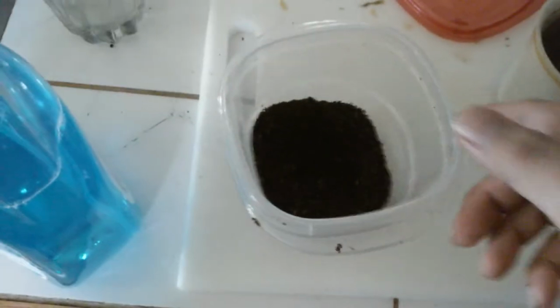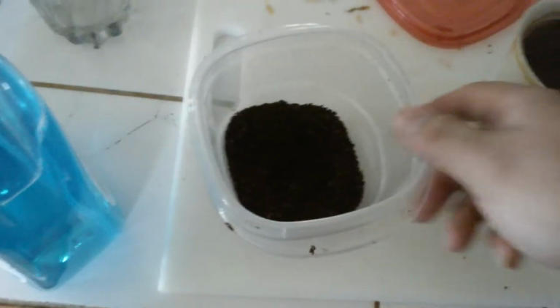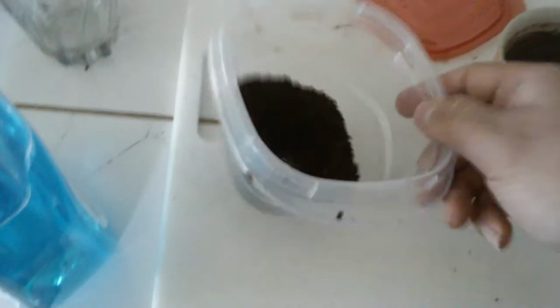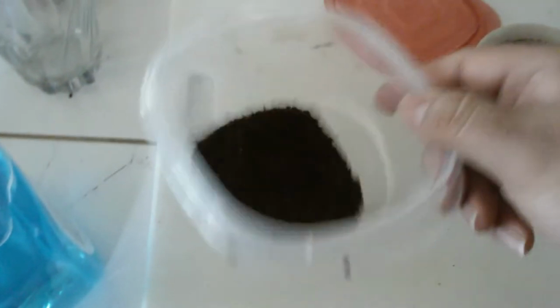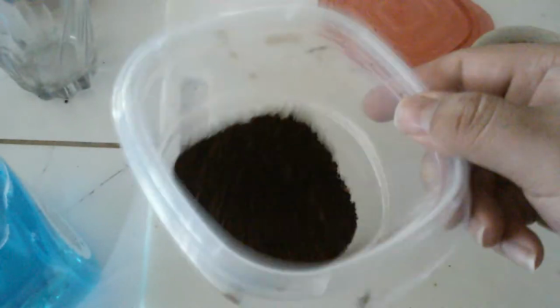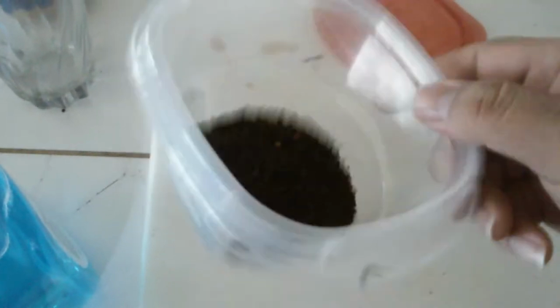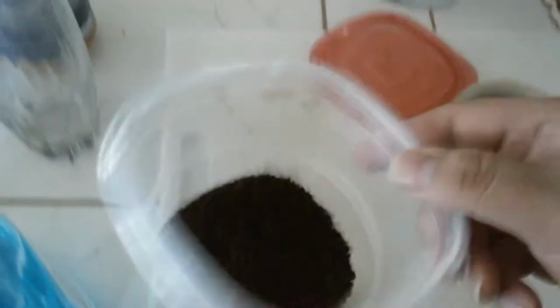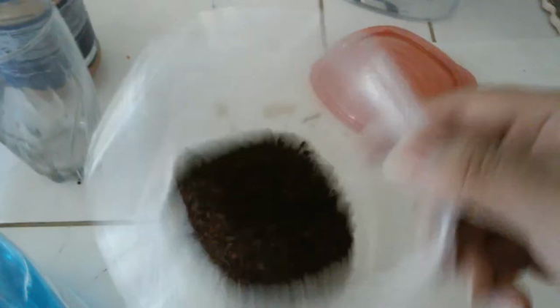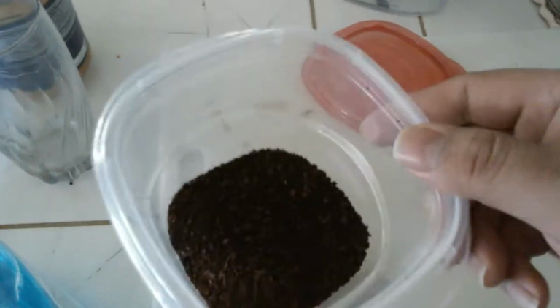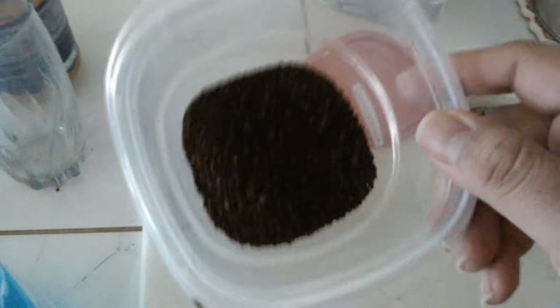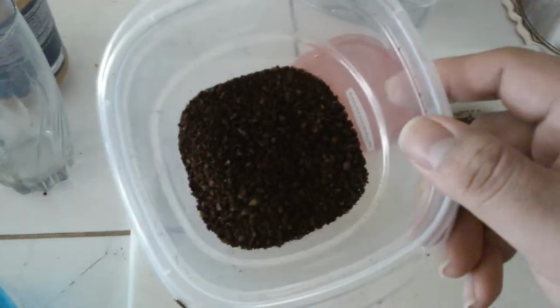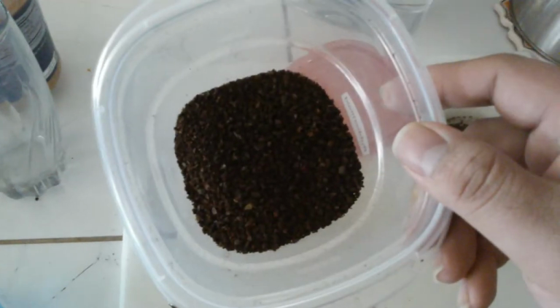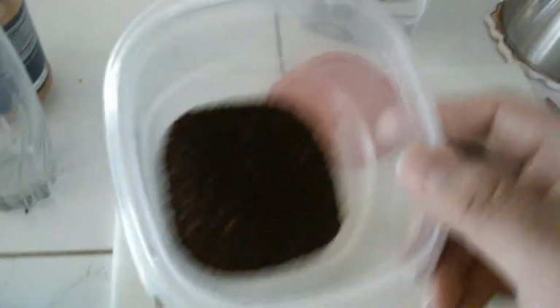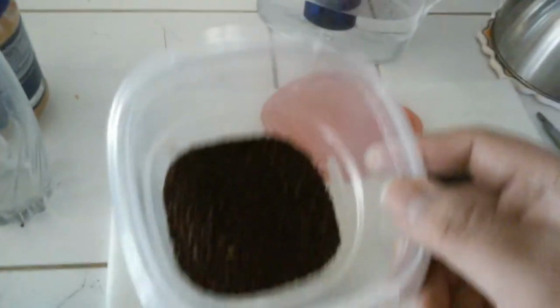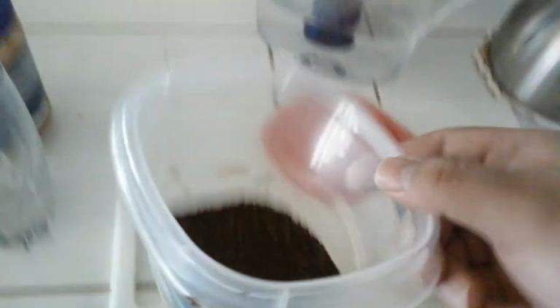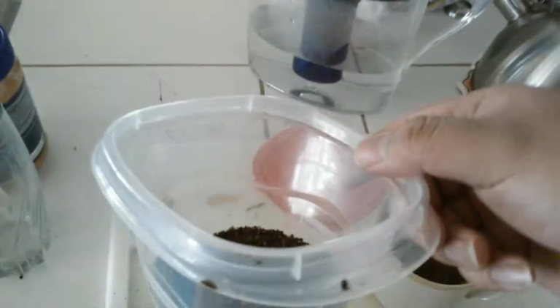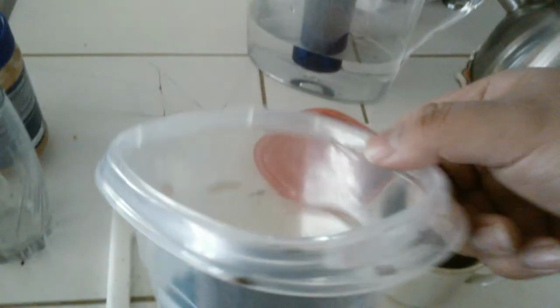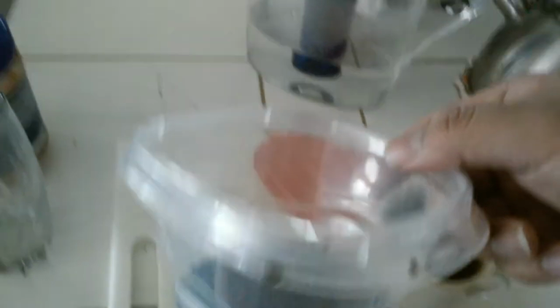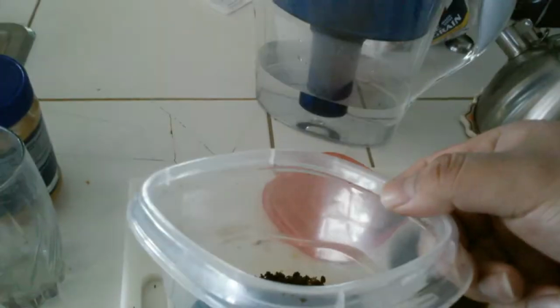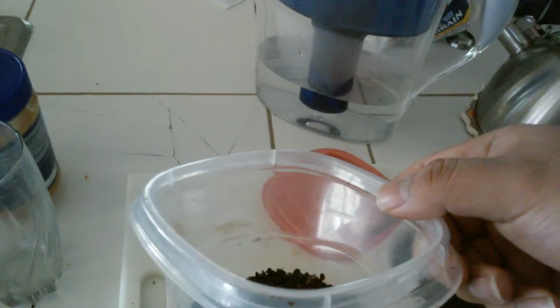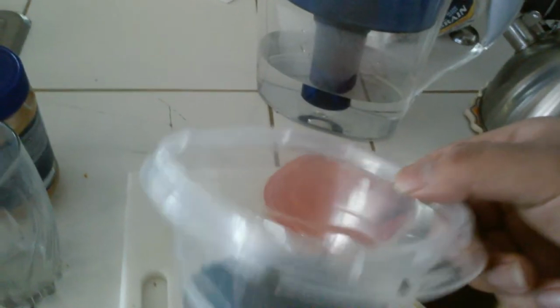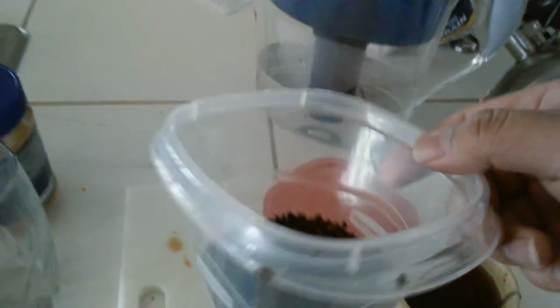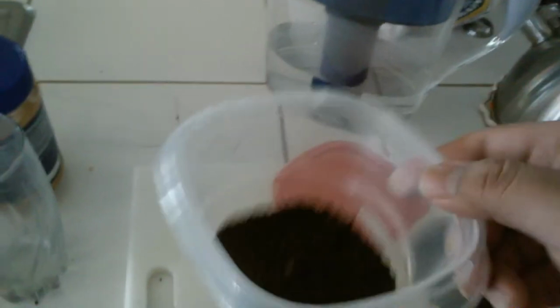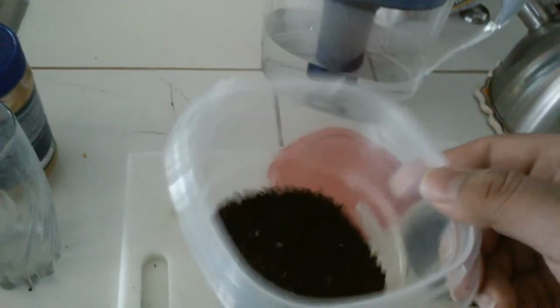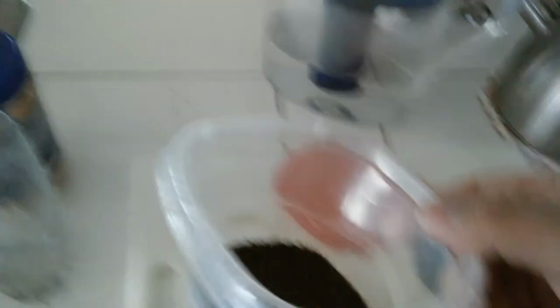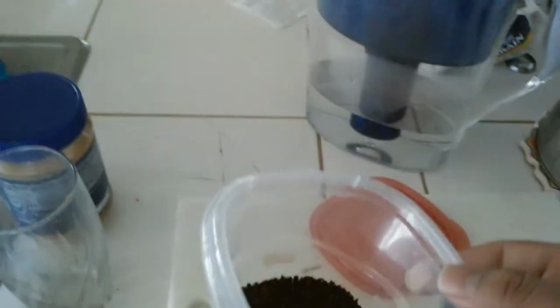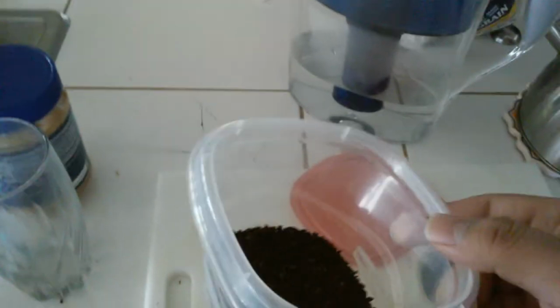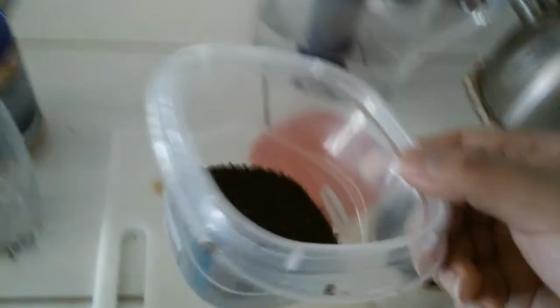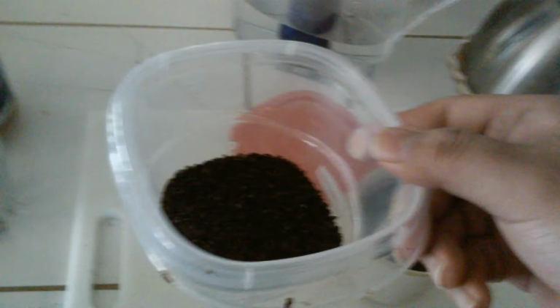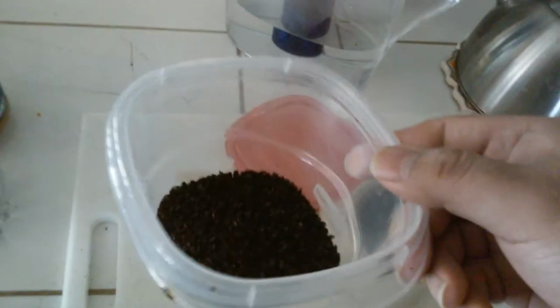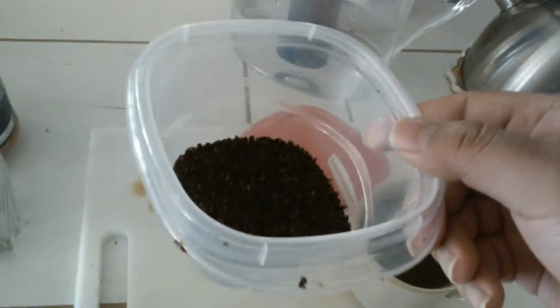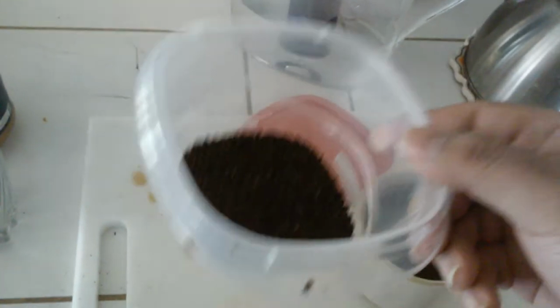A tea bowl, some coarse ground coffee — you can get this at your normal grocer. Get the machine to coarse grind it. You can also use it for a percolator if you do that type of thing.